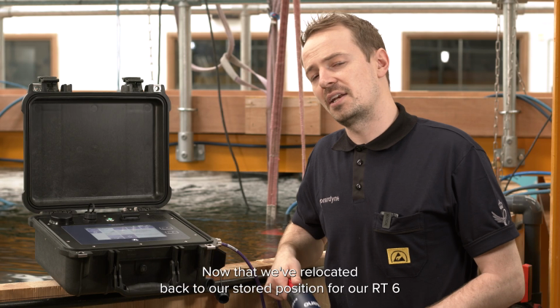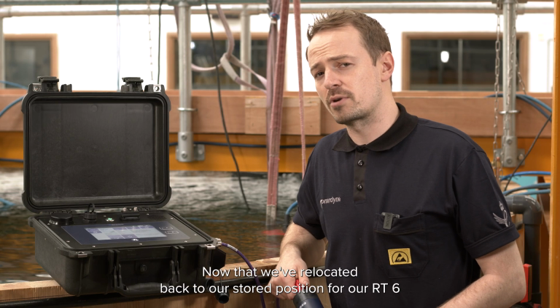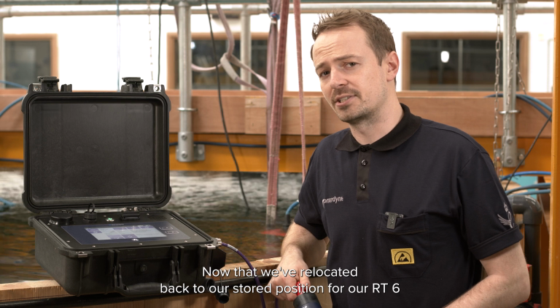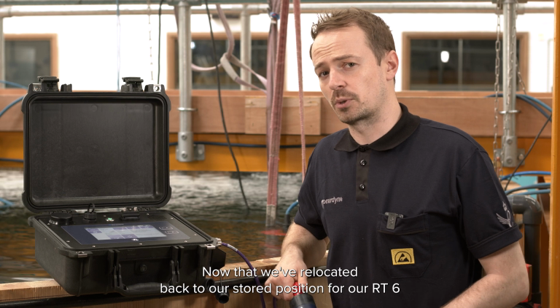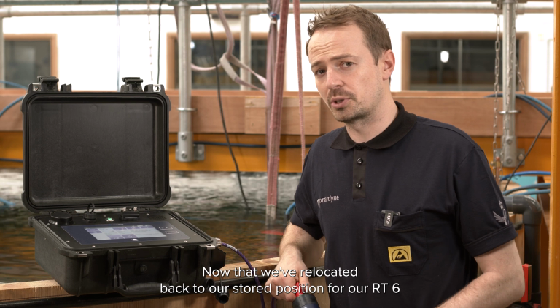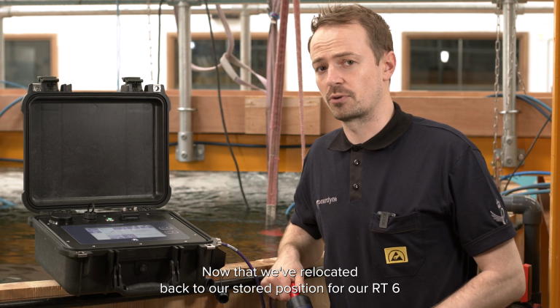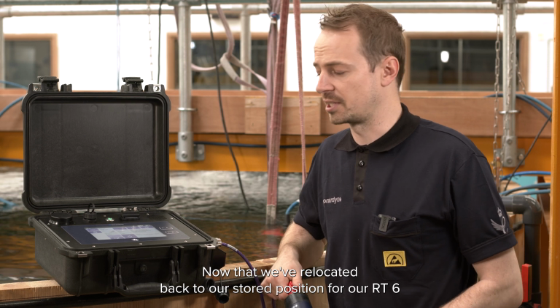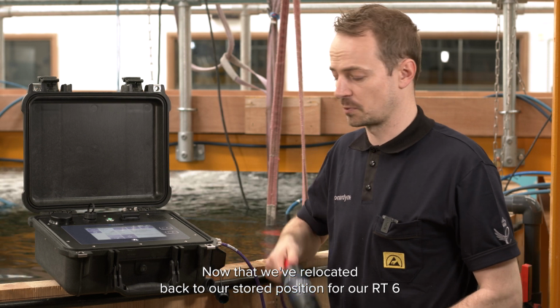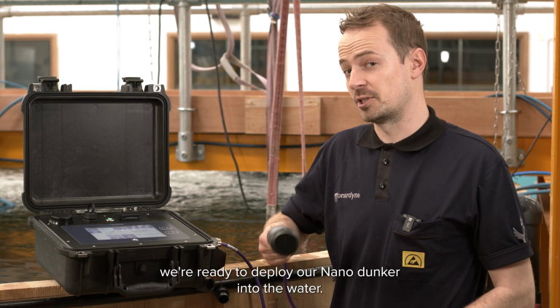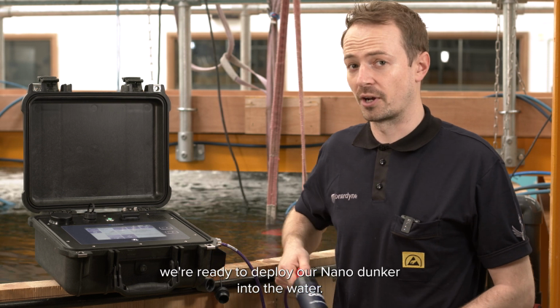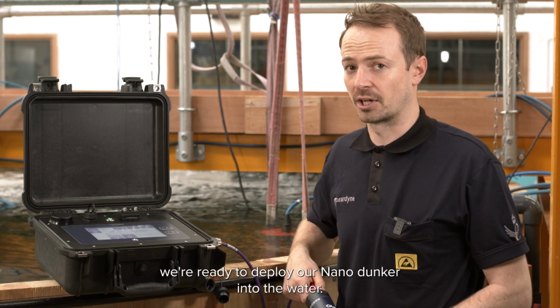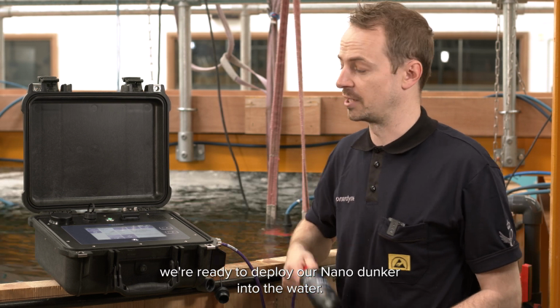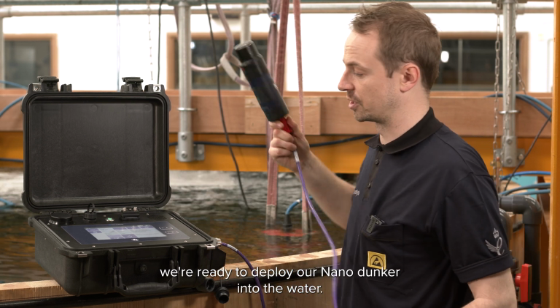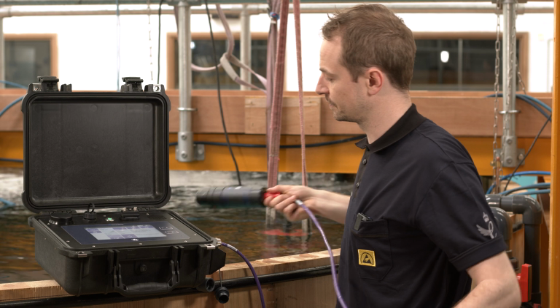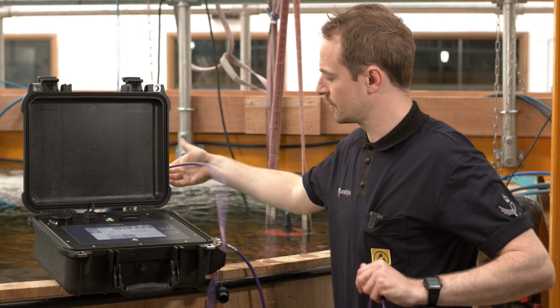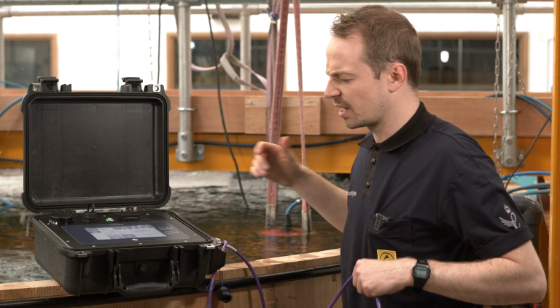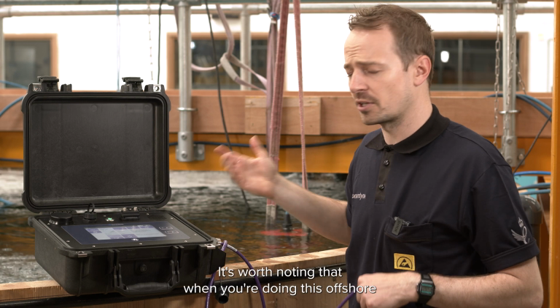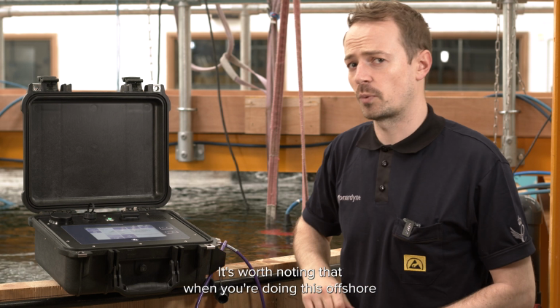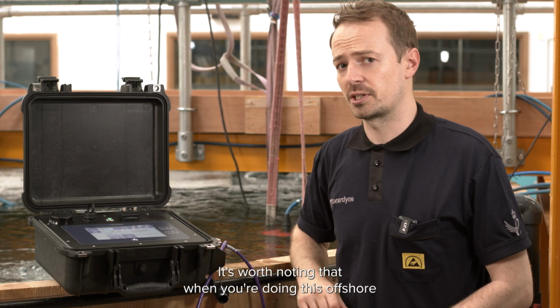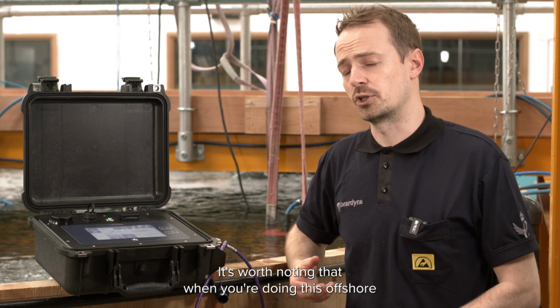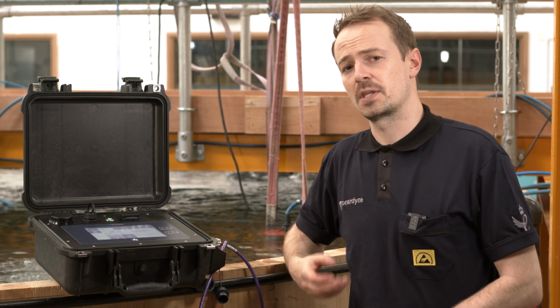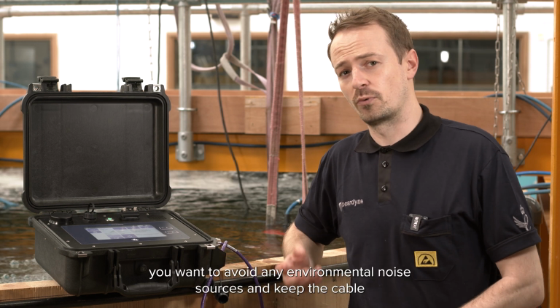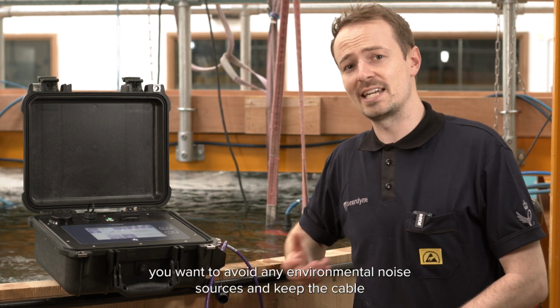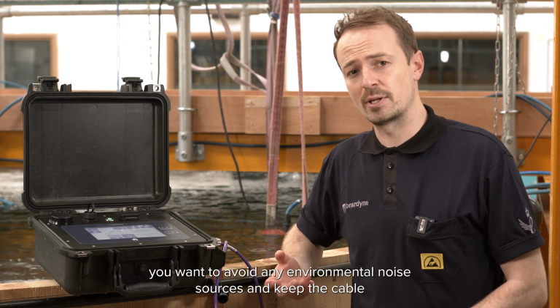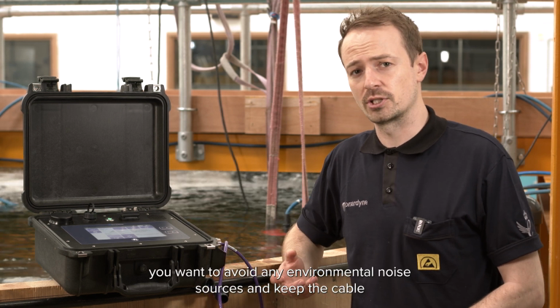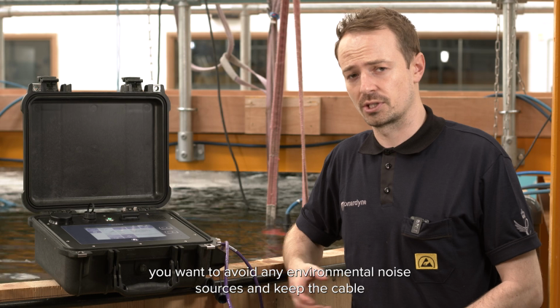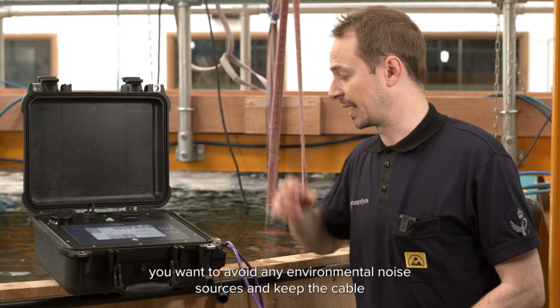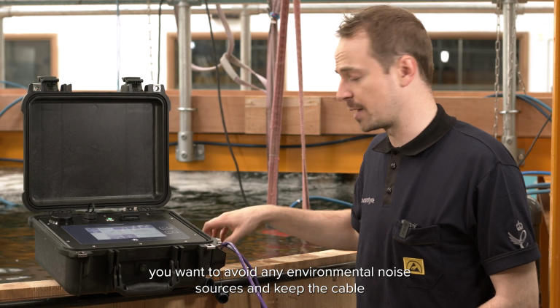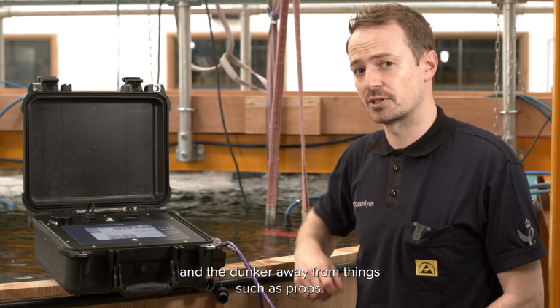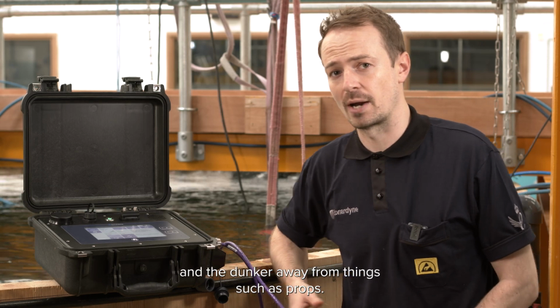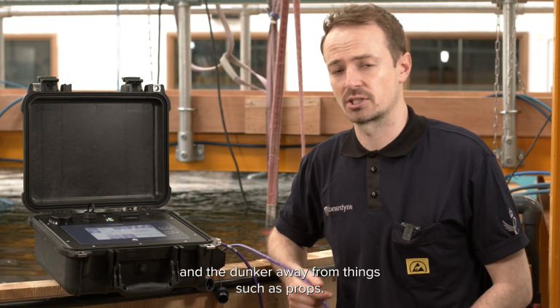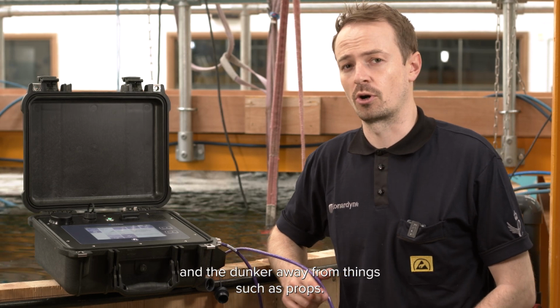Now that we've relocated back to our stored position for our RT6 we're ready to deploy our nano dunker into the water. It's worth noting that when you're doing this offshore you want to avoid any environmental noise sources and keep the cable and the dunker away from things such as props.